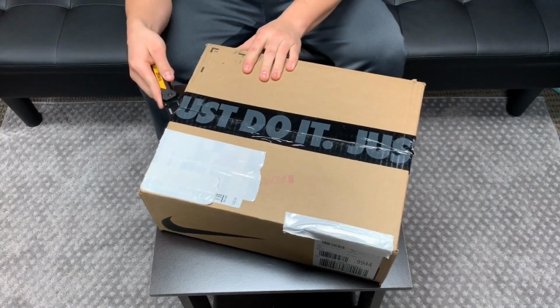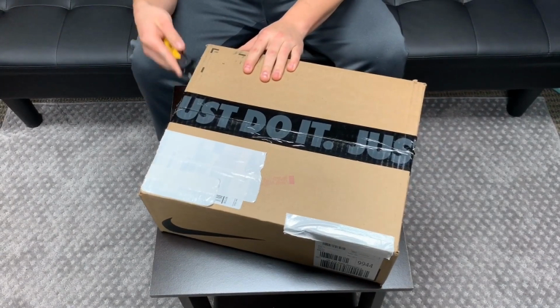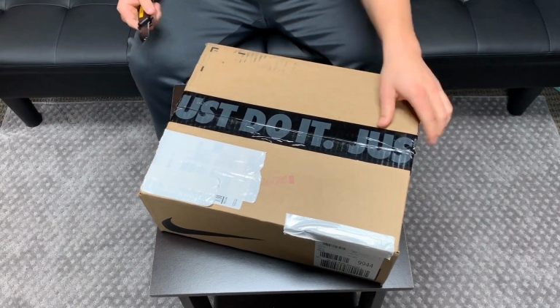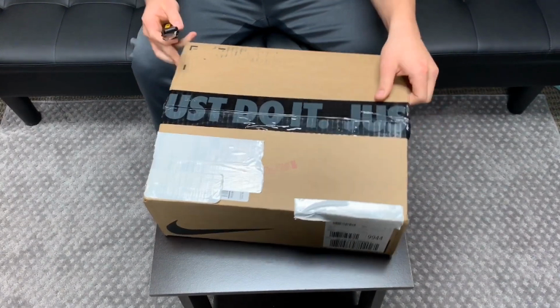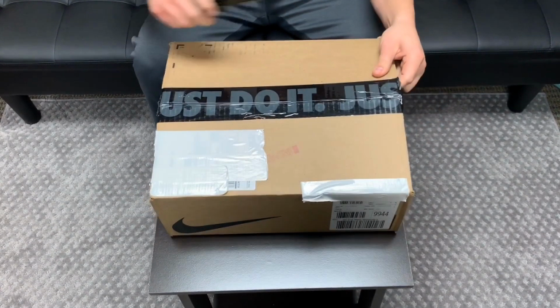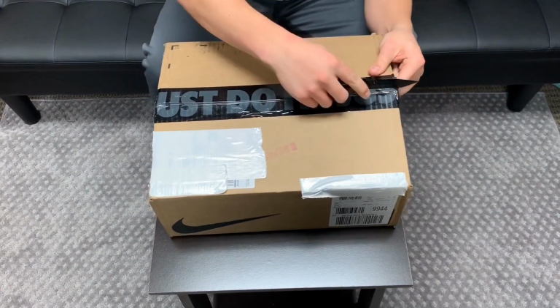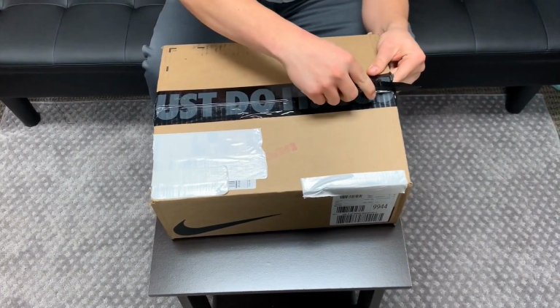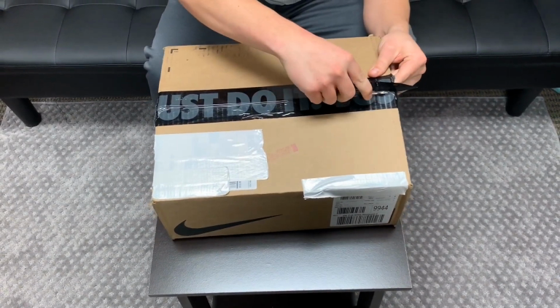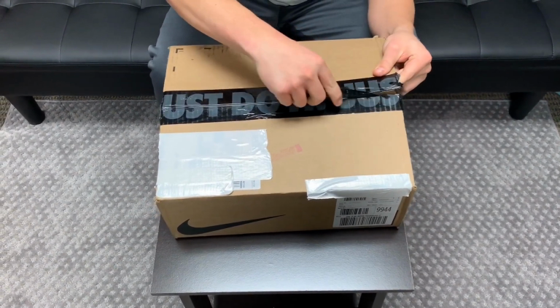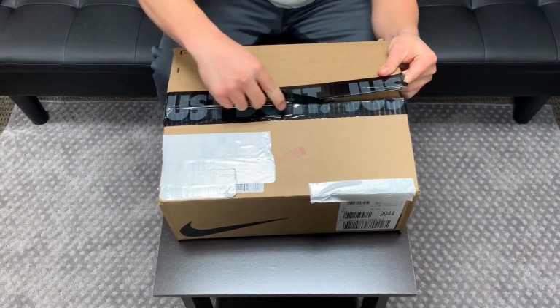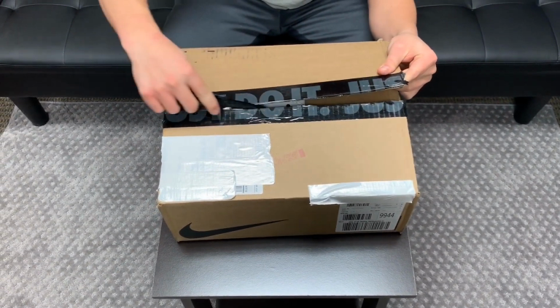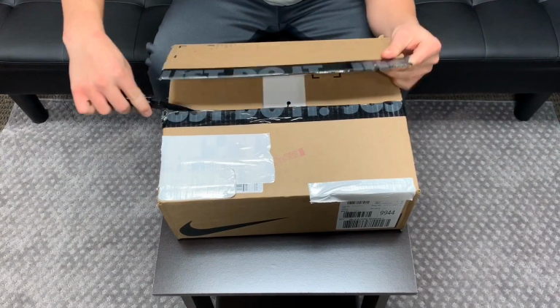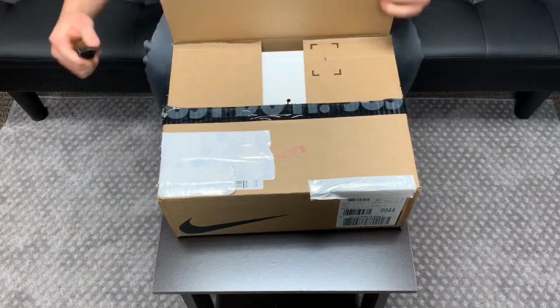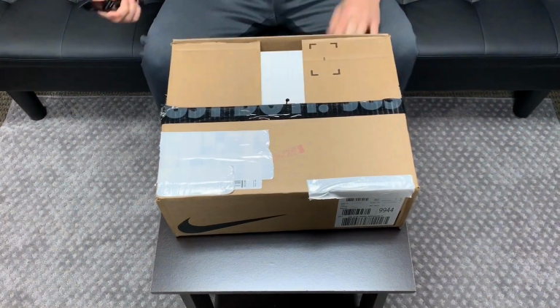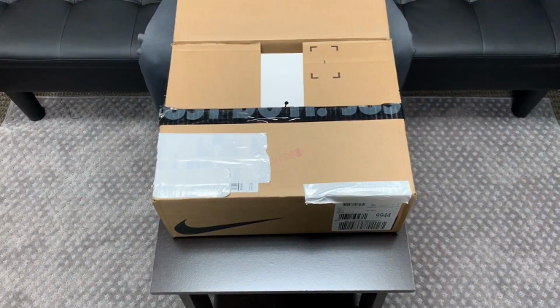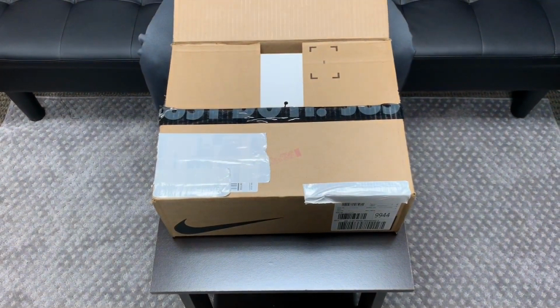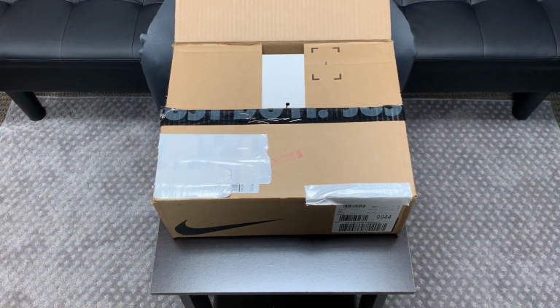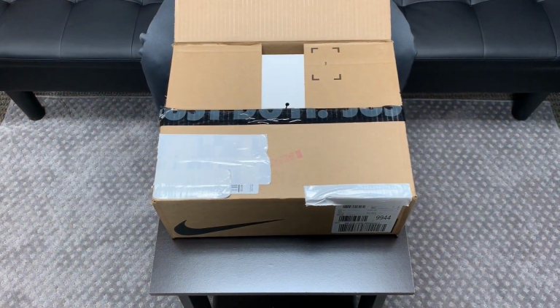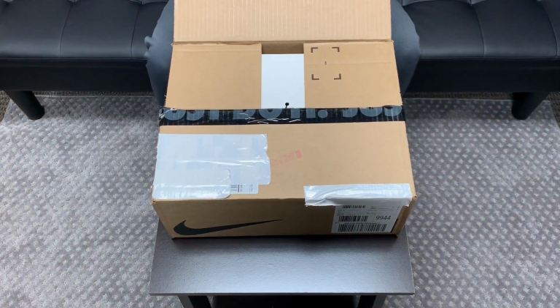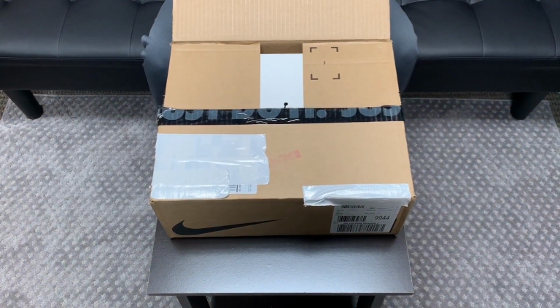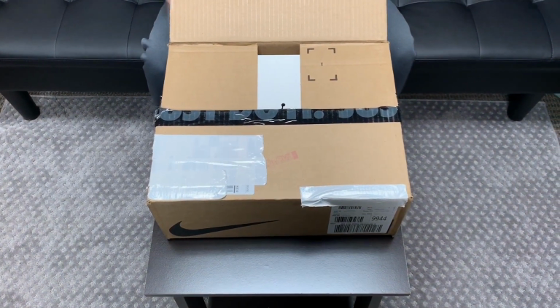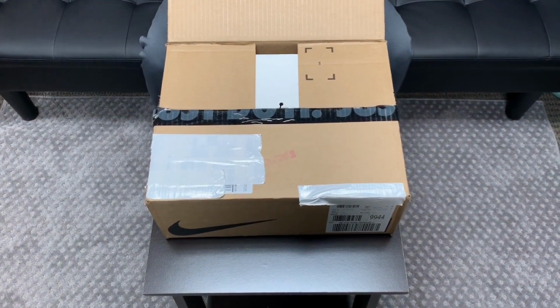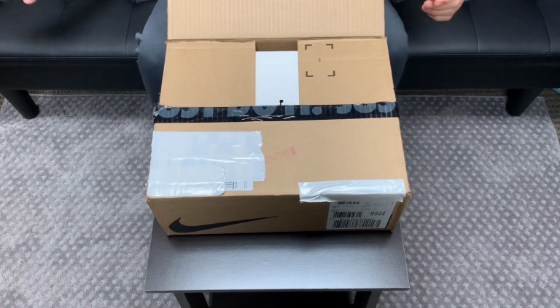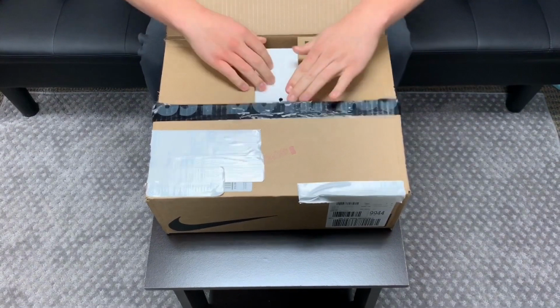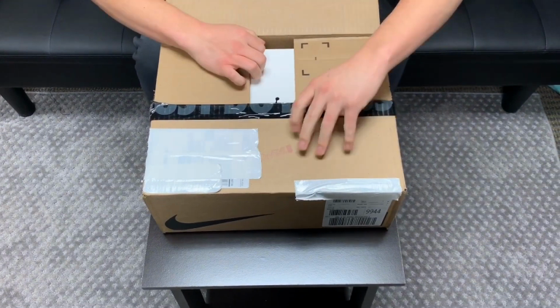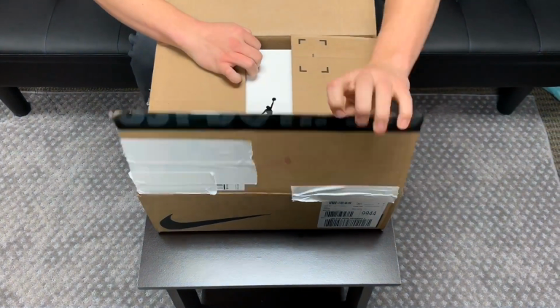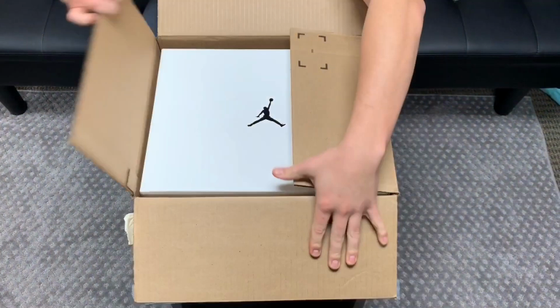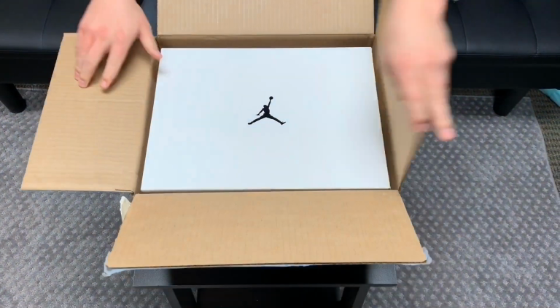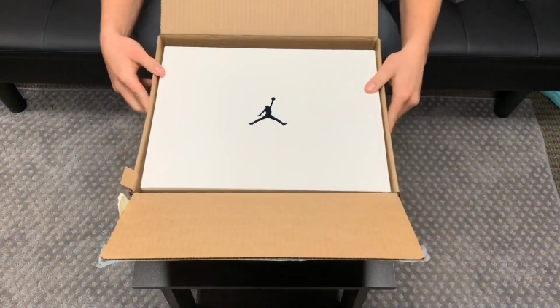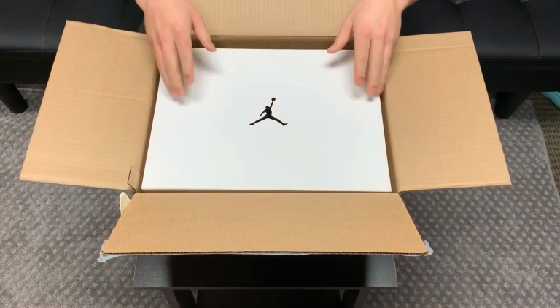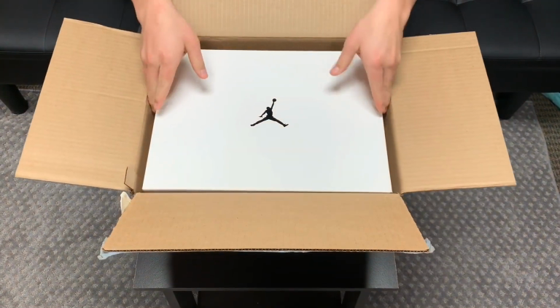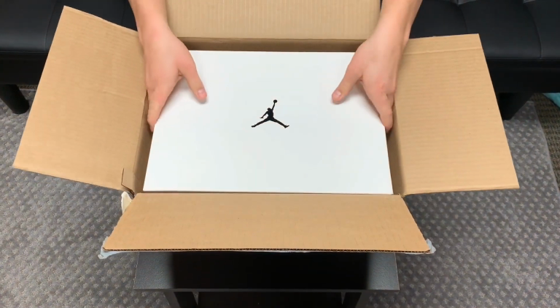I was holding off on the 33s because I was waiting for a colorway that I would like. And I really did like these, mostly the bottom. You guys will see in the video — it's a pretty different set of colors than we're used to on soles of shoes.